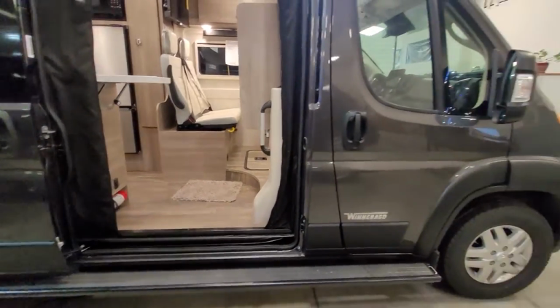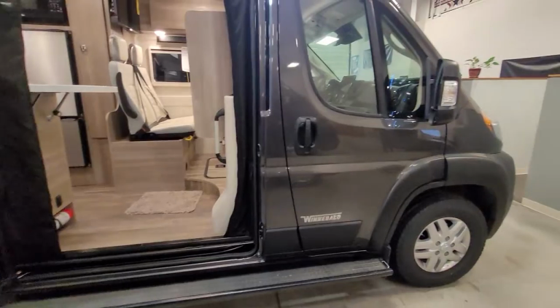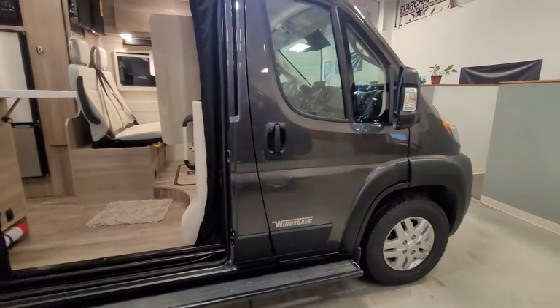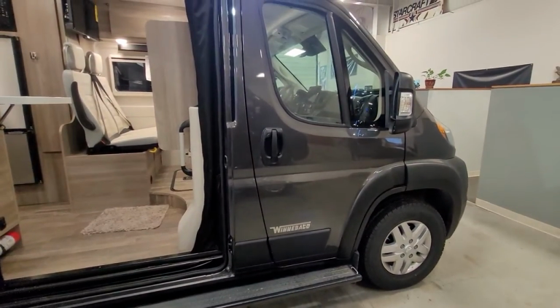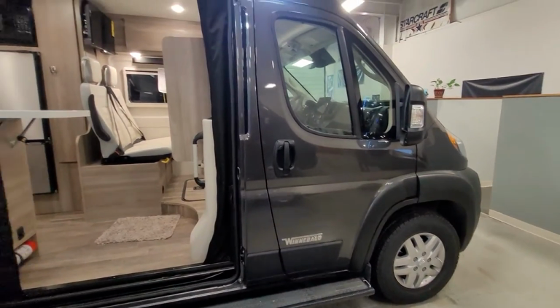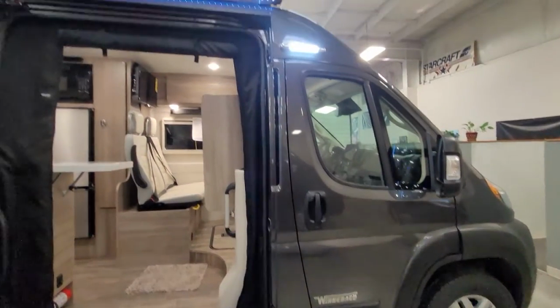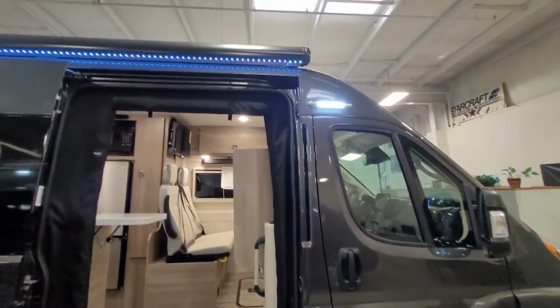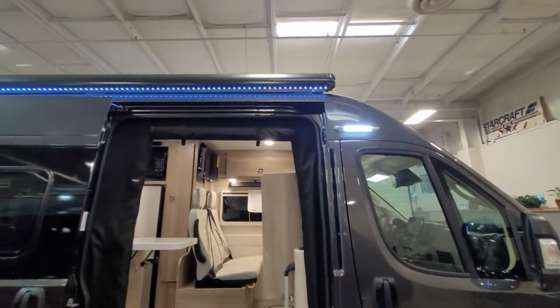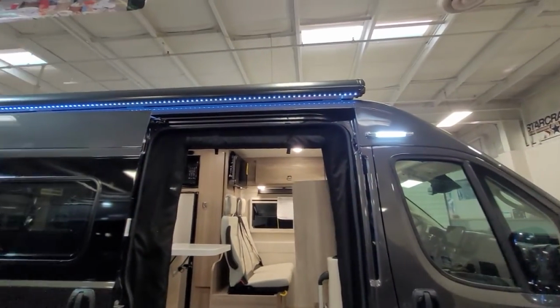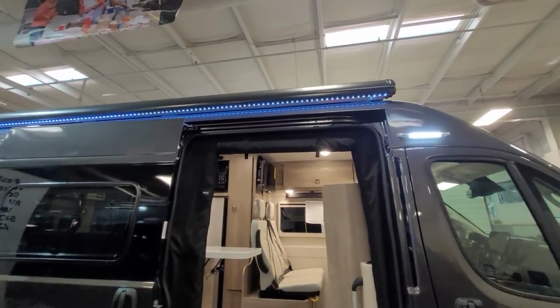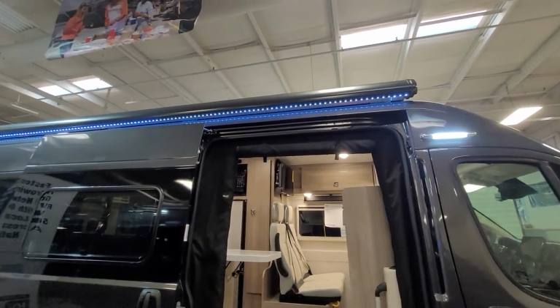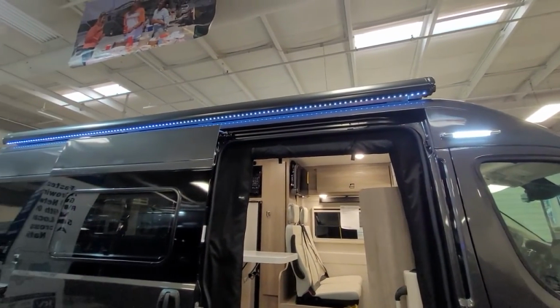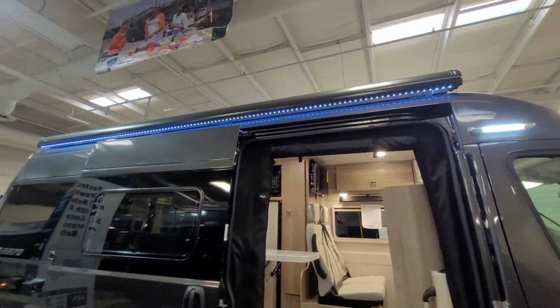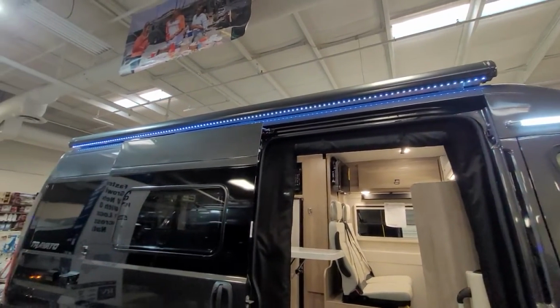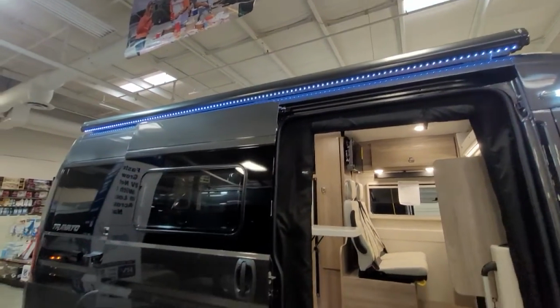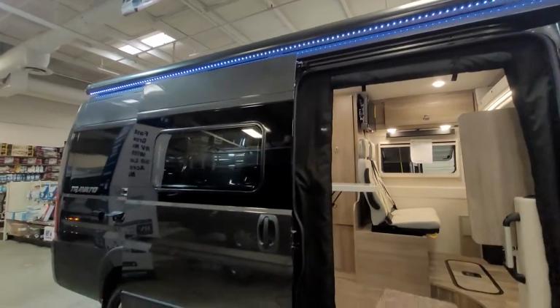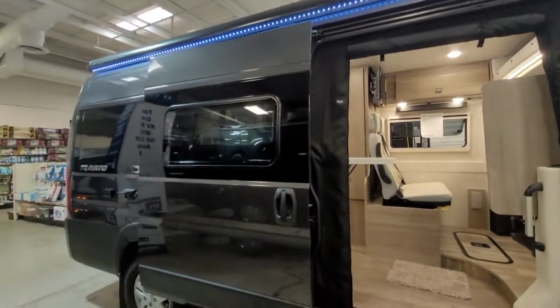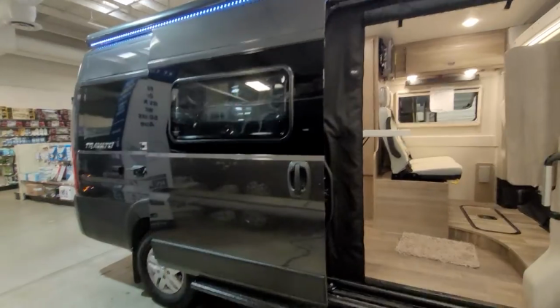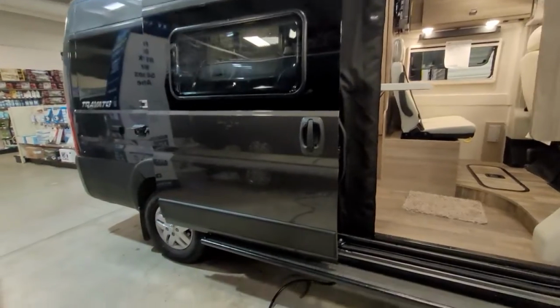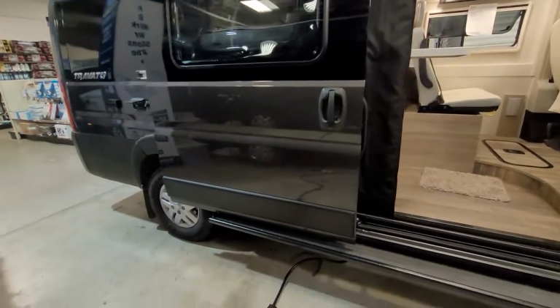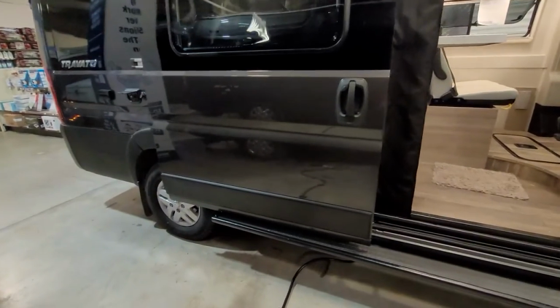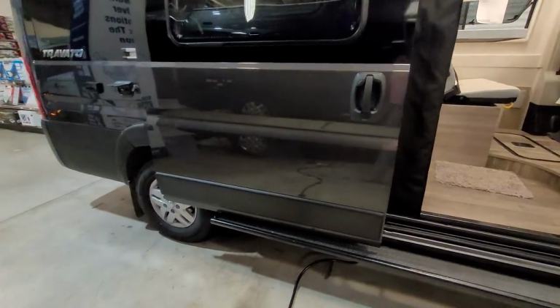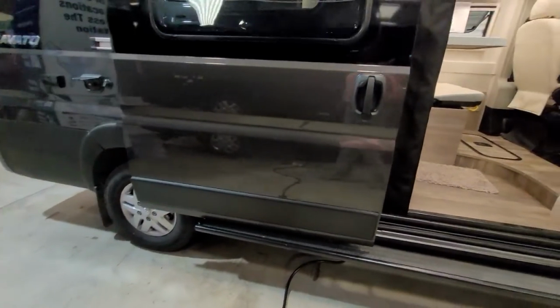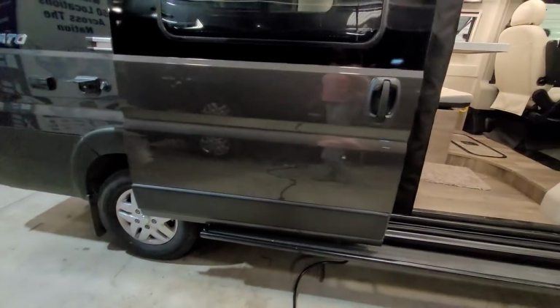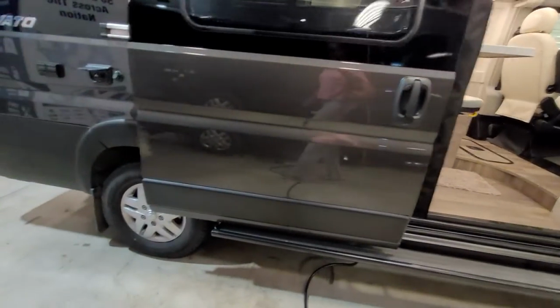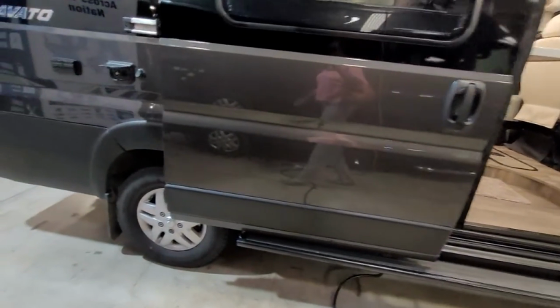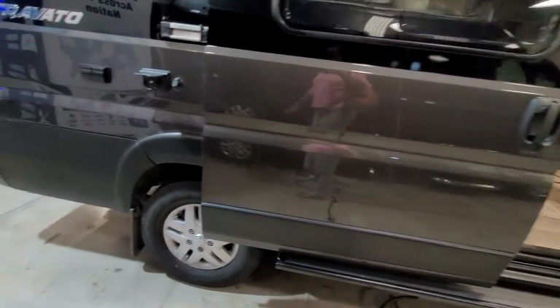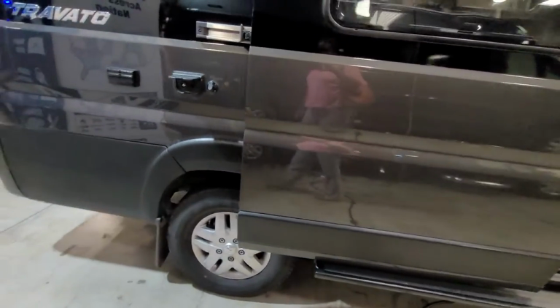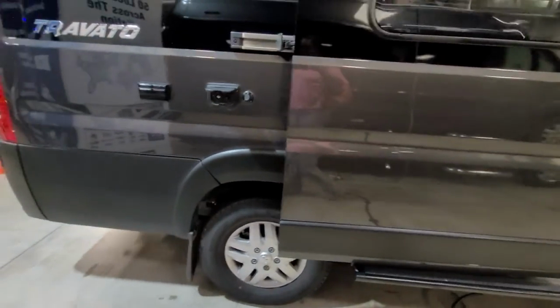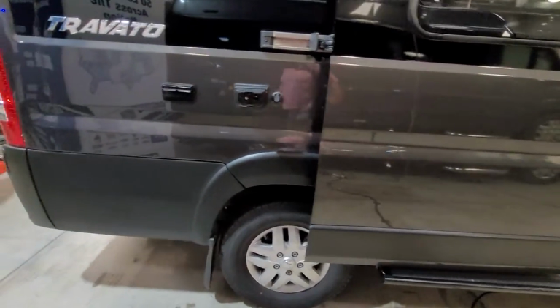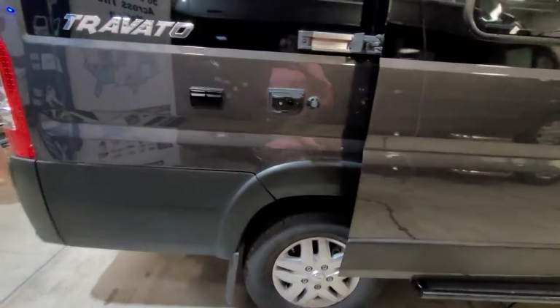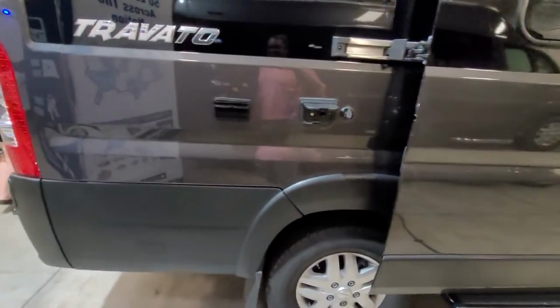Looks very nice. LED lit awning. So that's a little bit of a go-to-line.